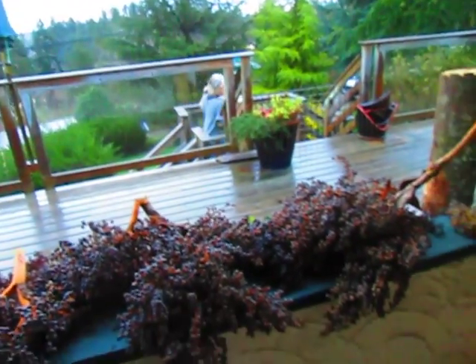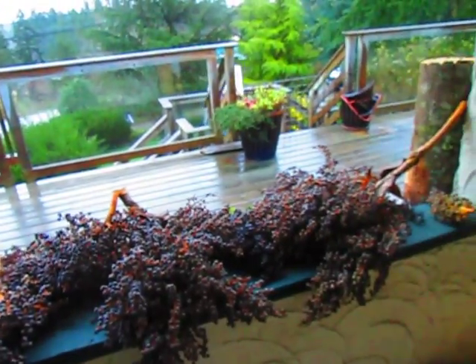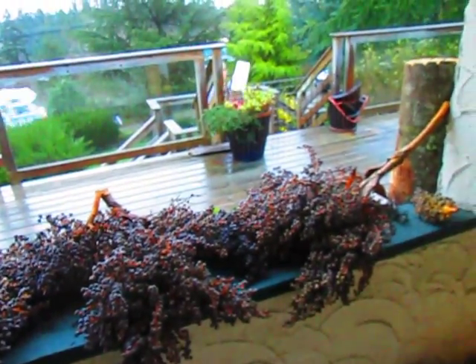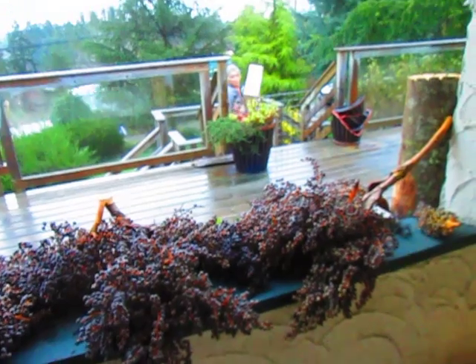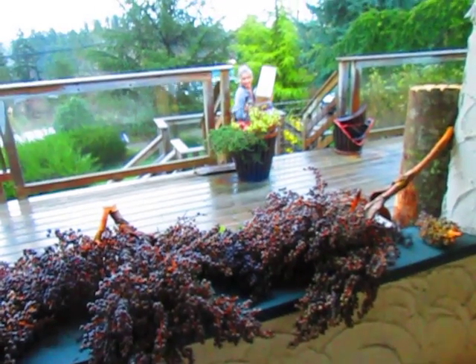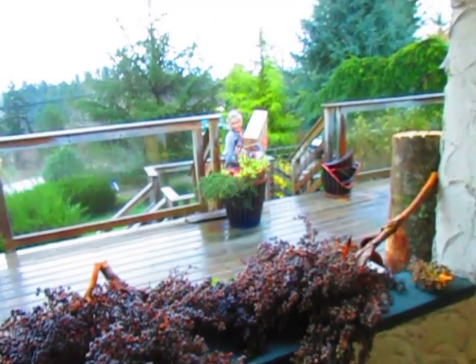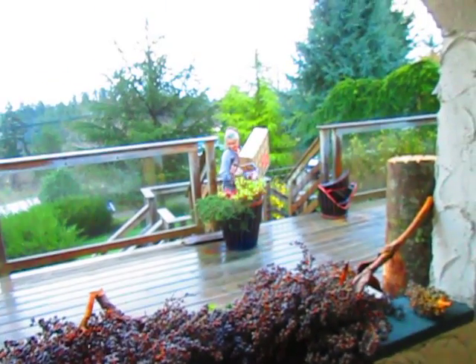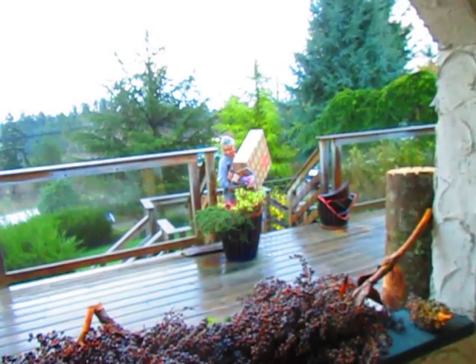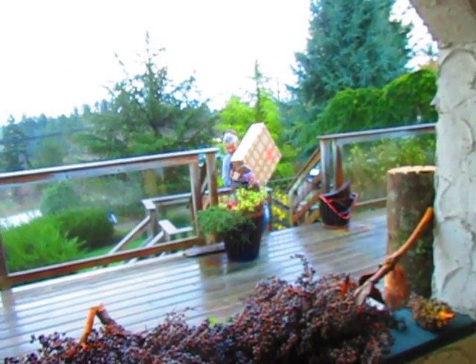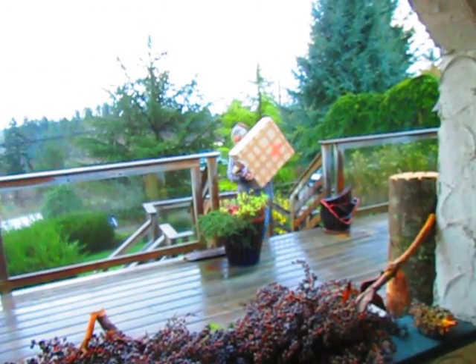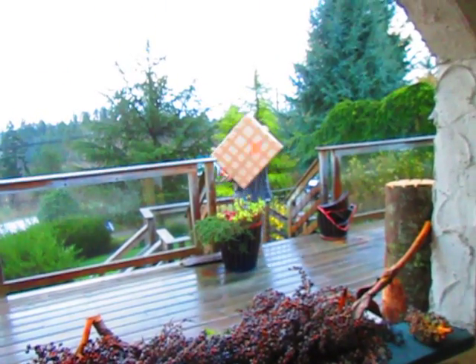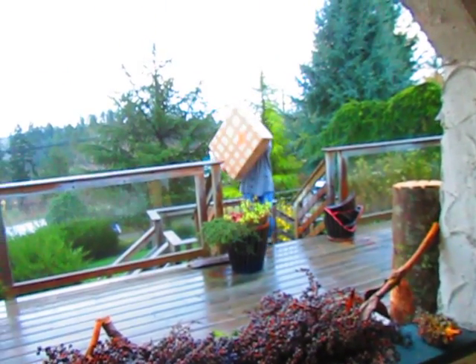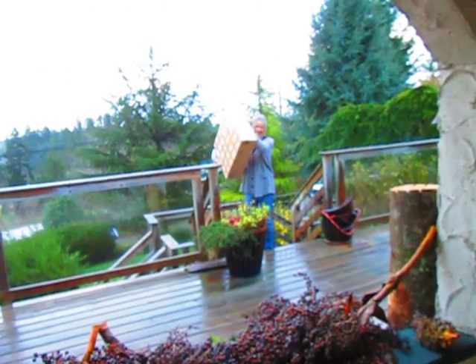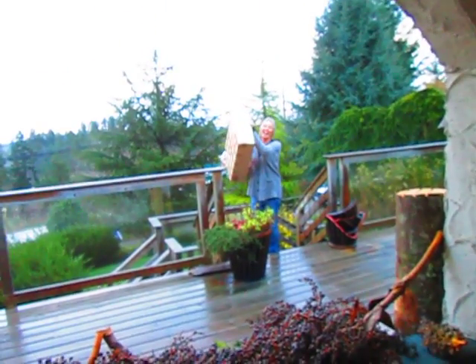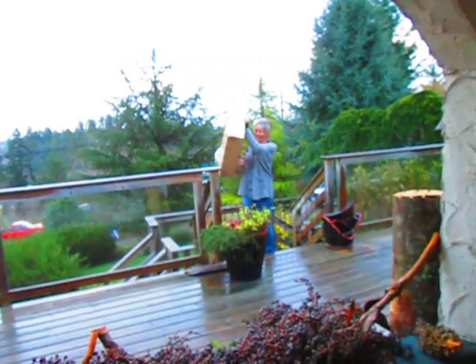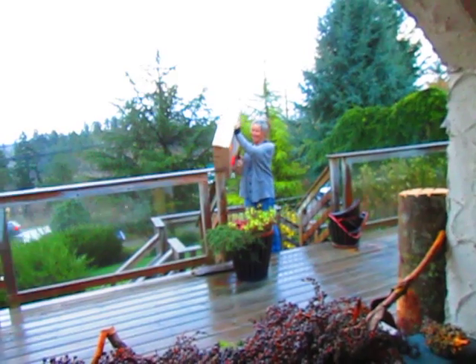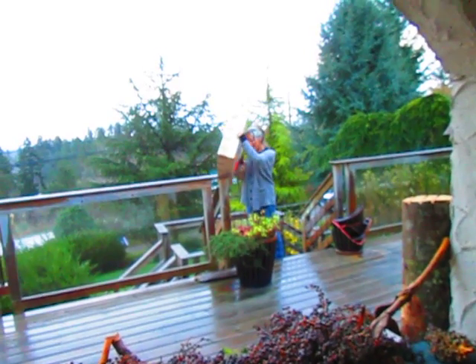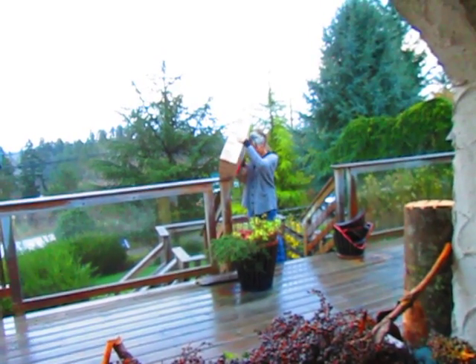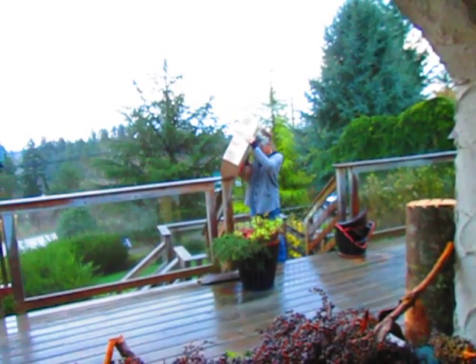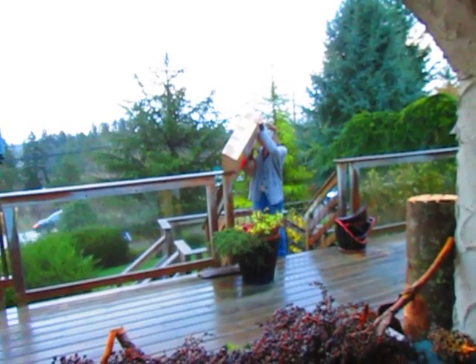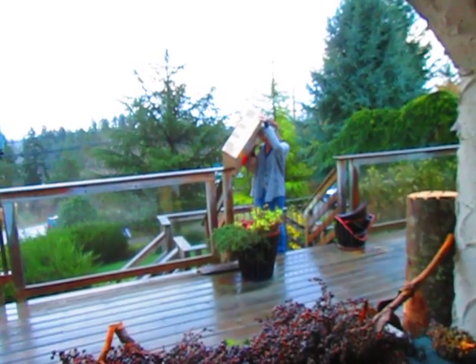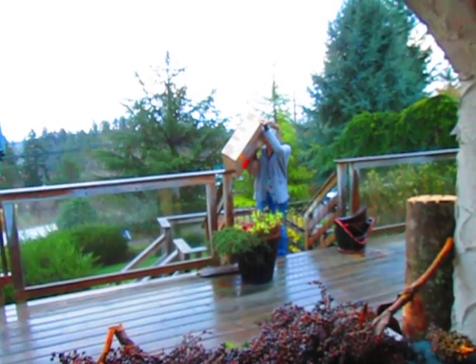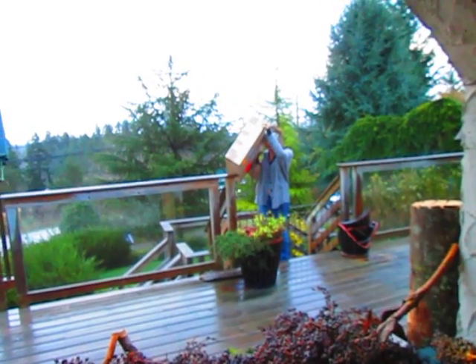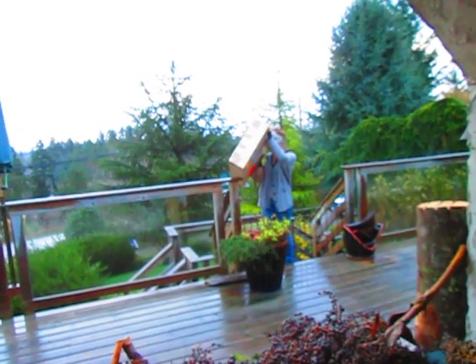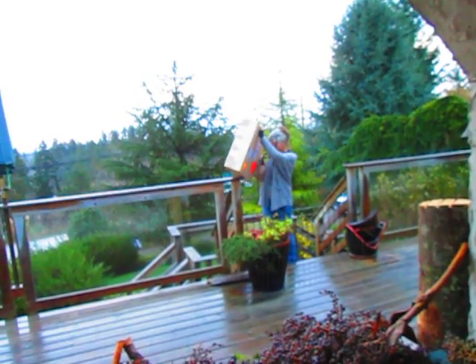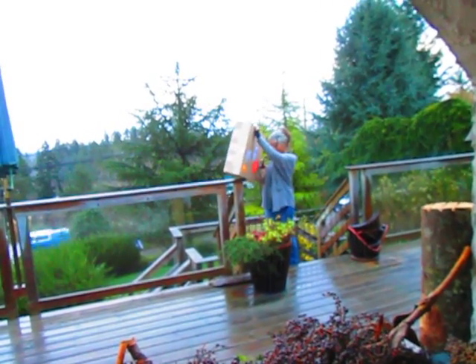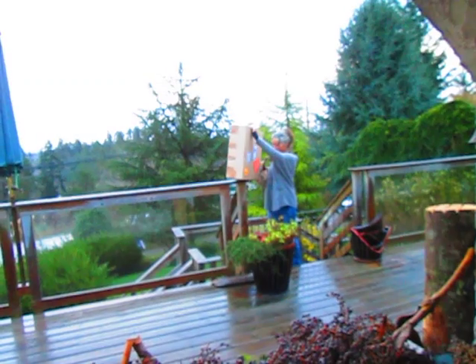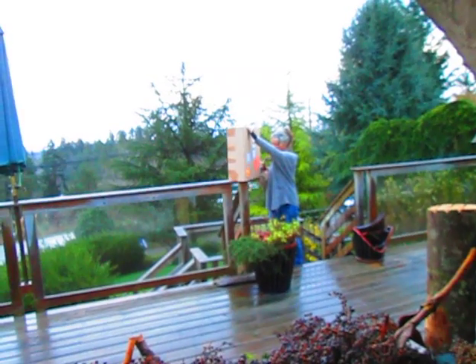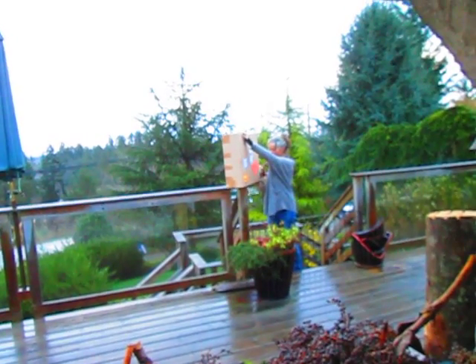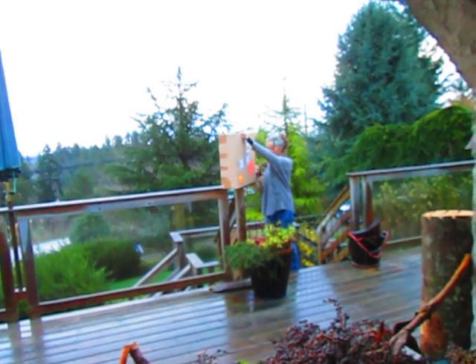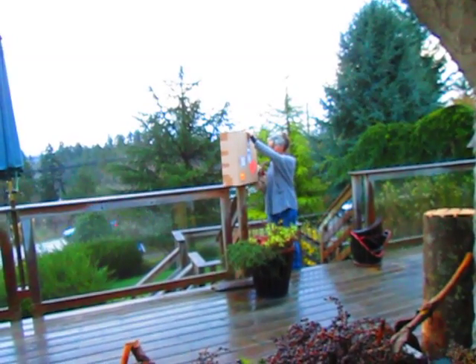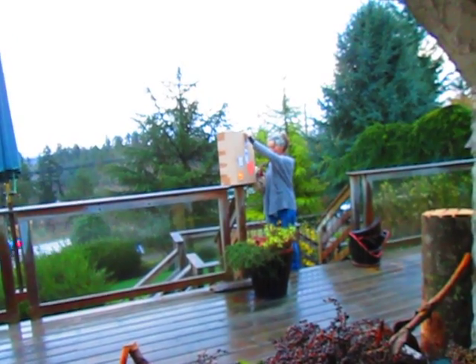Miss T is home with a big box for me — maybe a palm tree. I'm sure that's a palm tree in there for me. Beautiful. What a nice day.